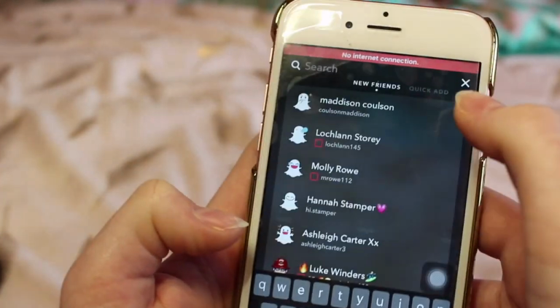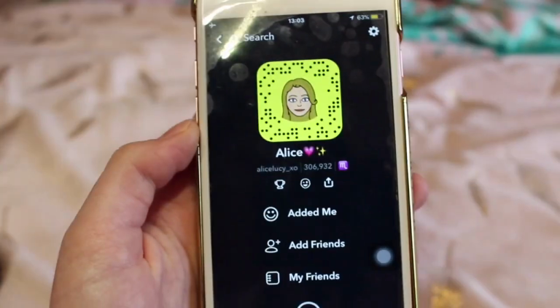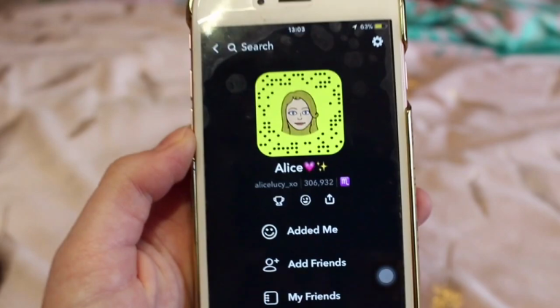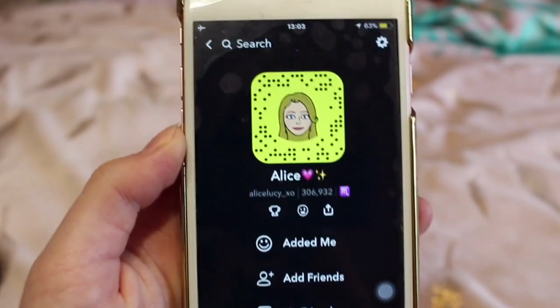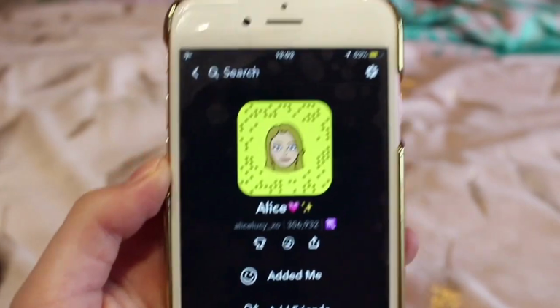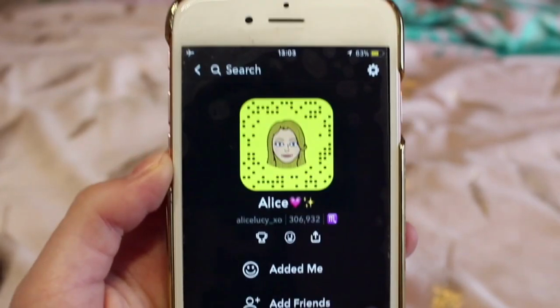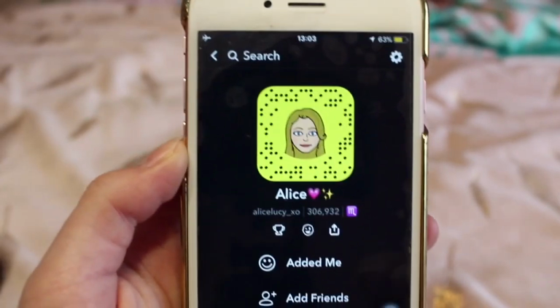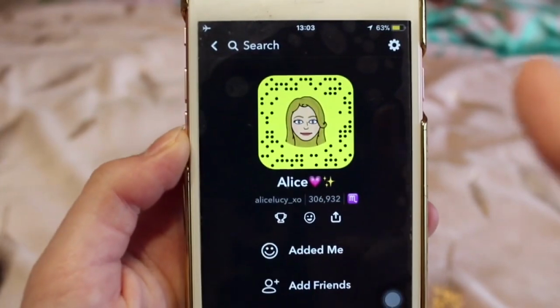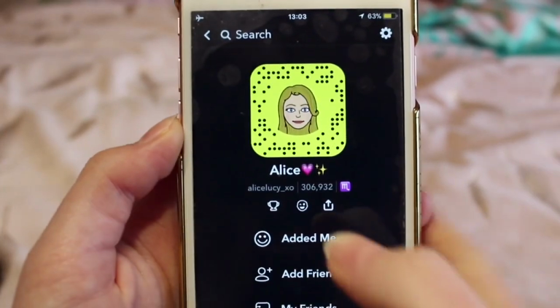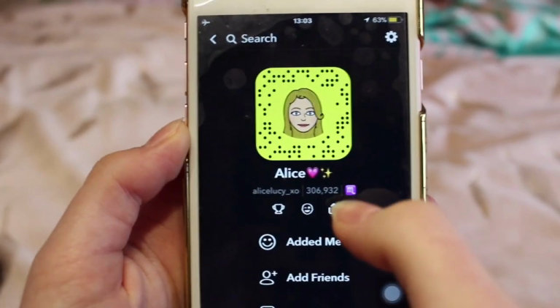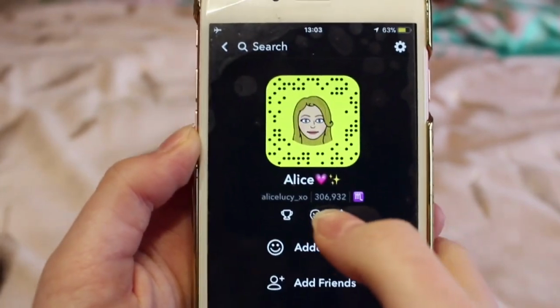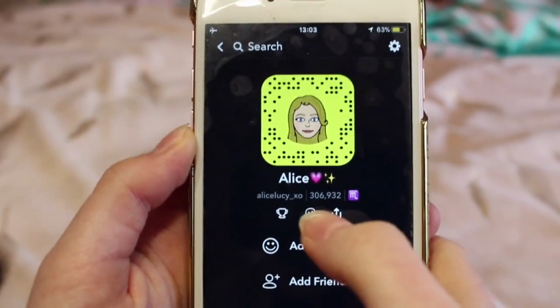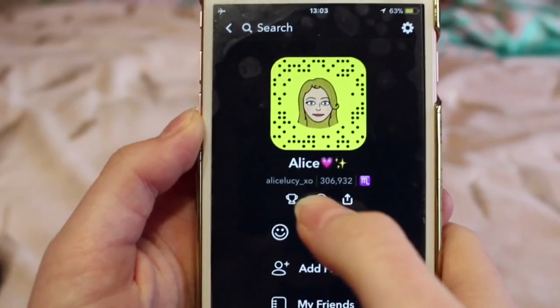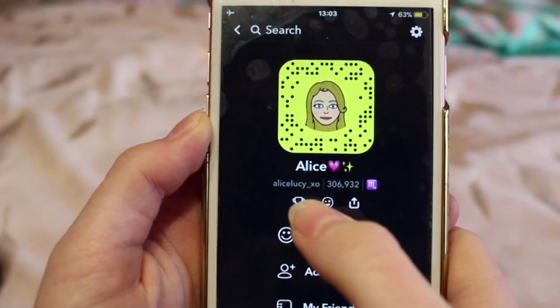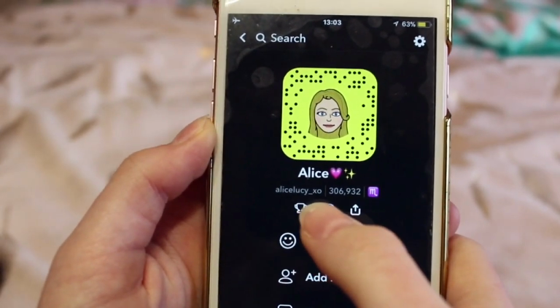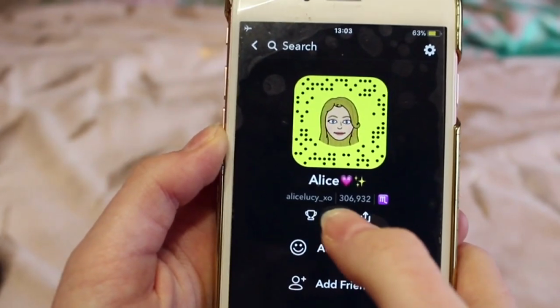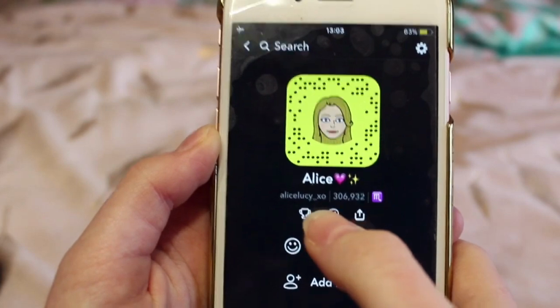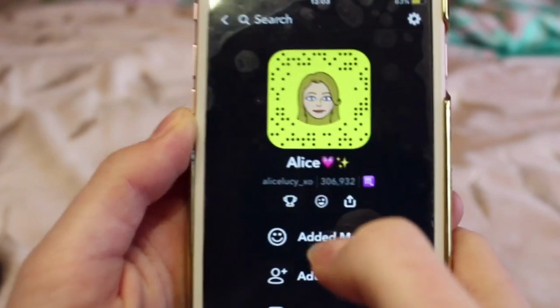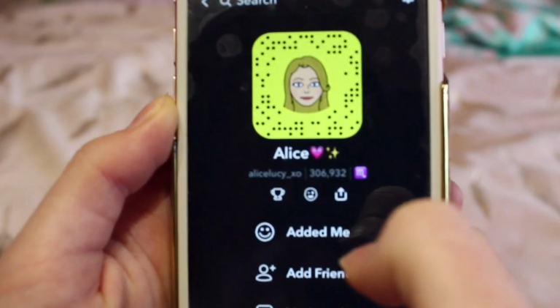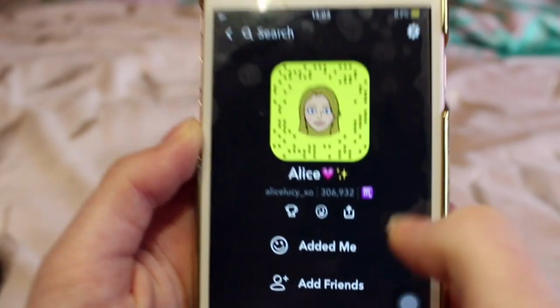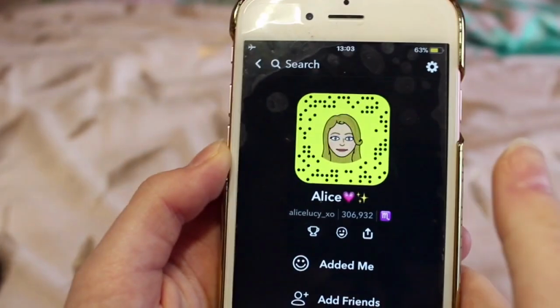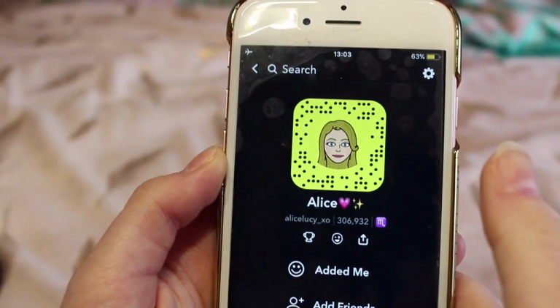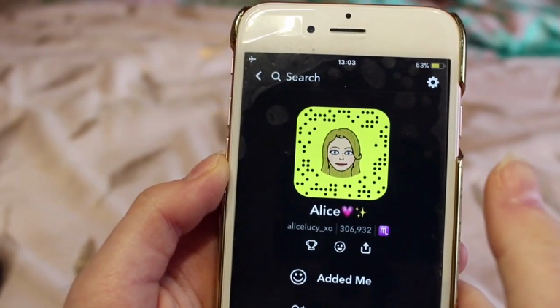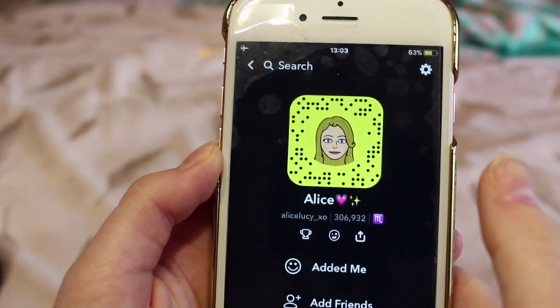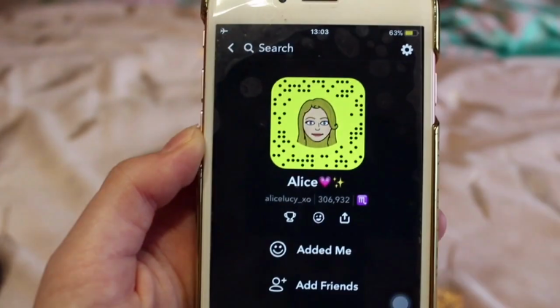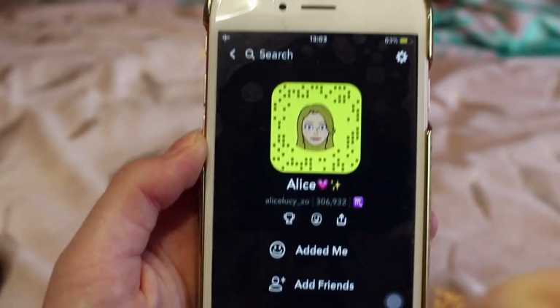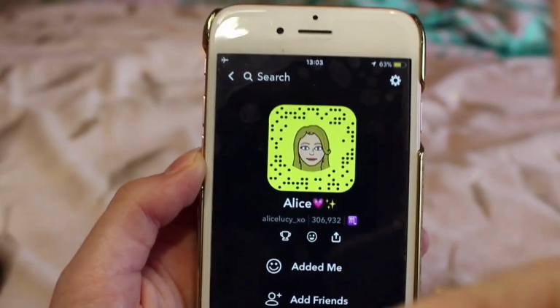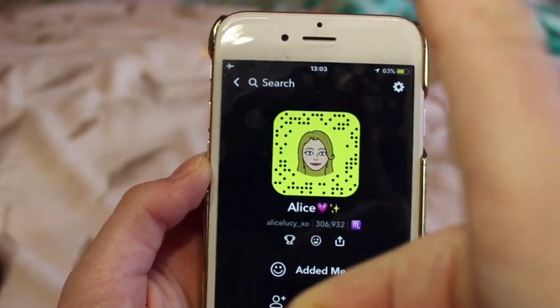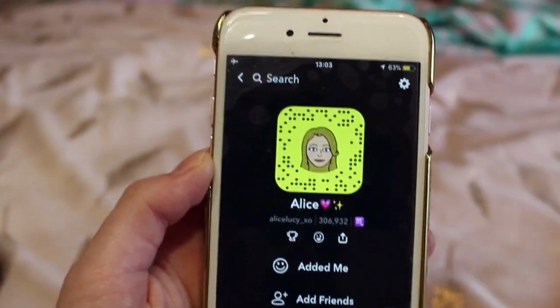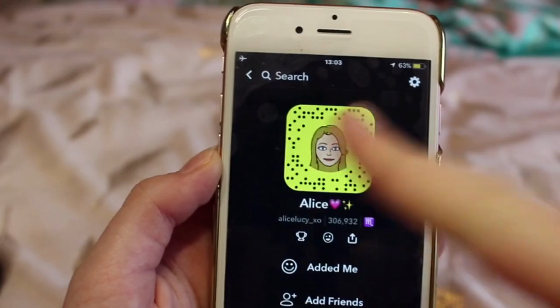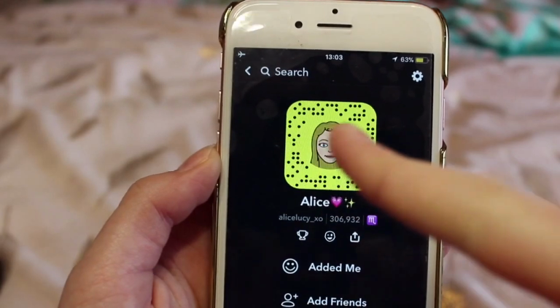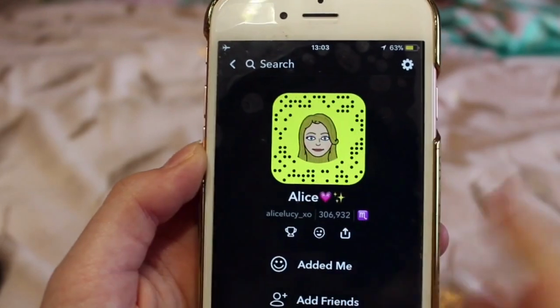On here I also have Snapchat, so you can all go and add me on Snapchat if you want. You can screenshot my snap code on here. My Snapchat username is Alice Lucy underscore XO, because I do need more people on there so it would be highly appreciated if you added me.